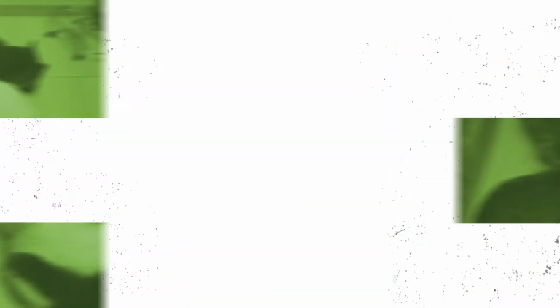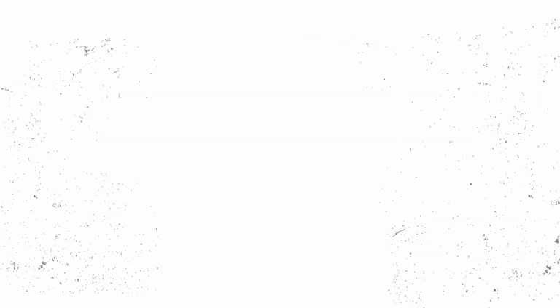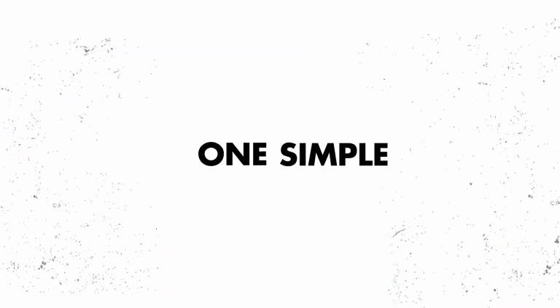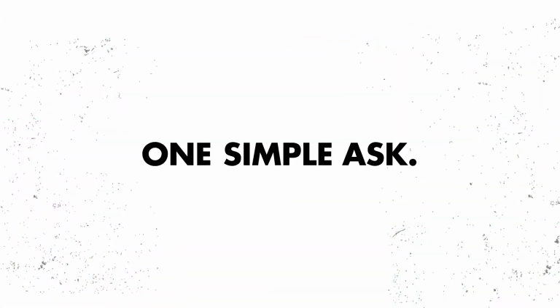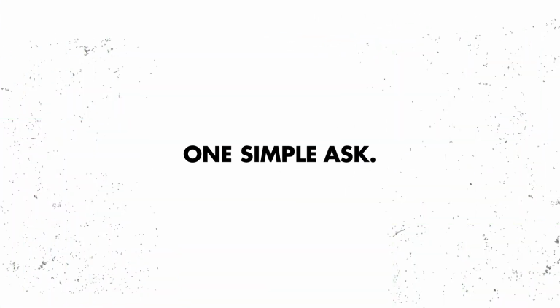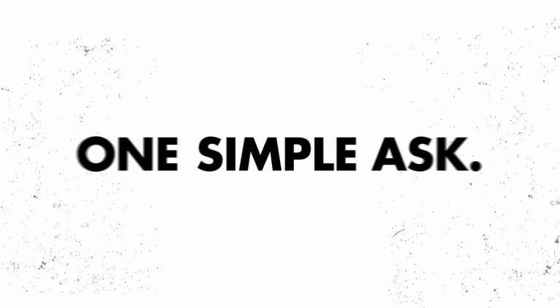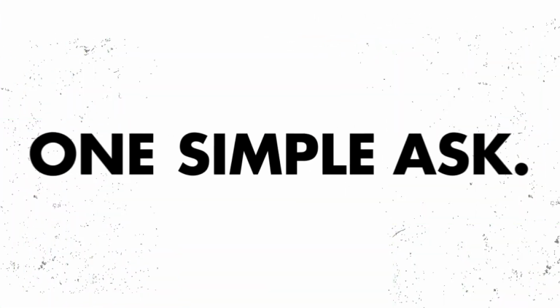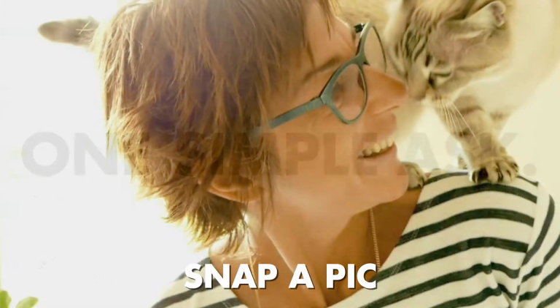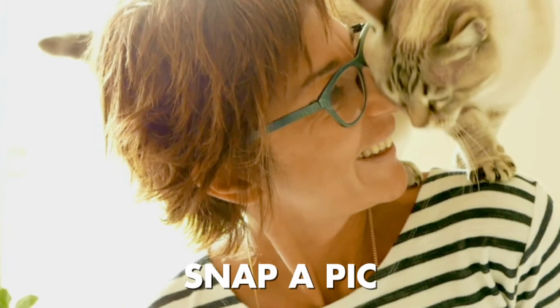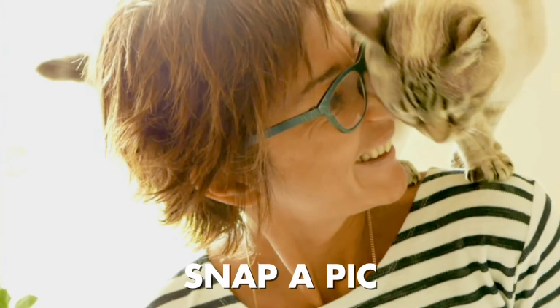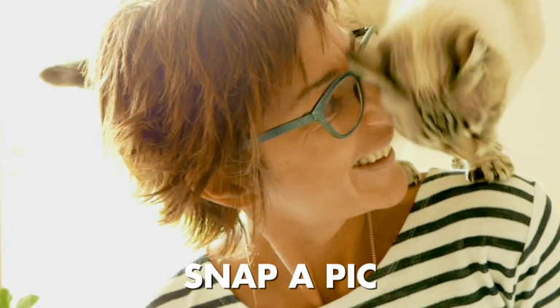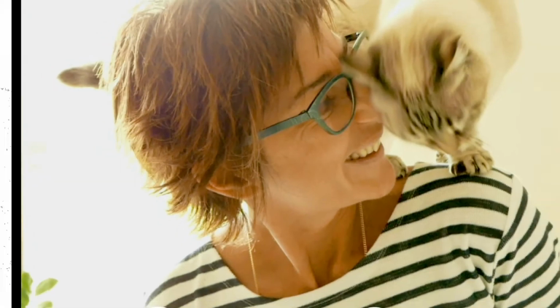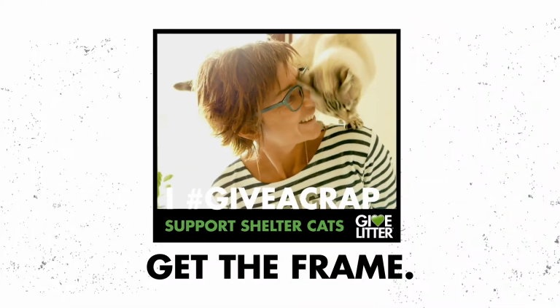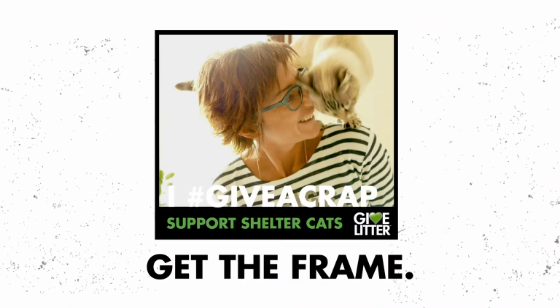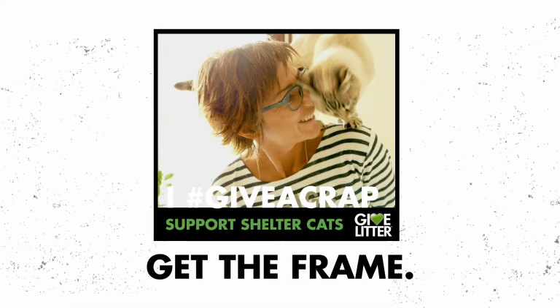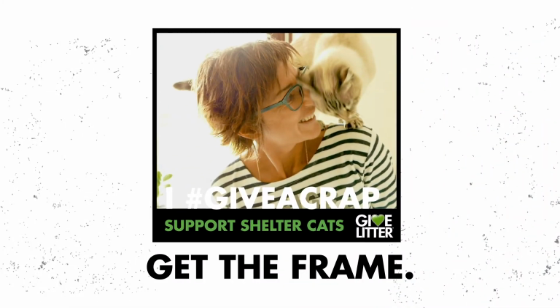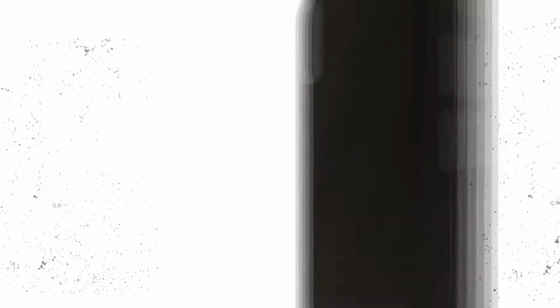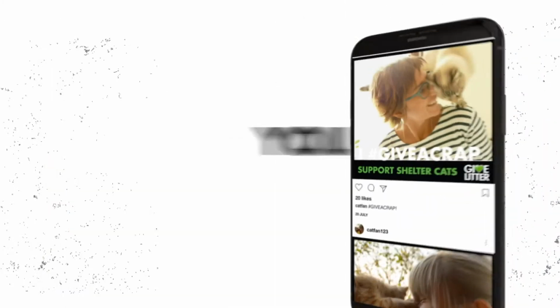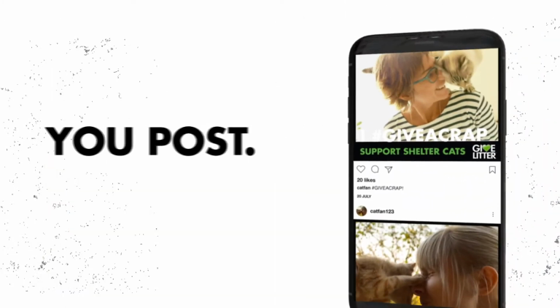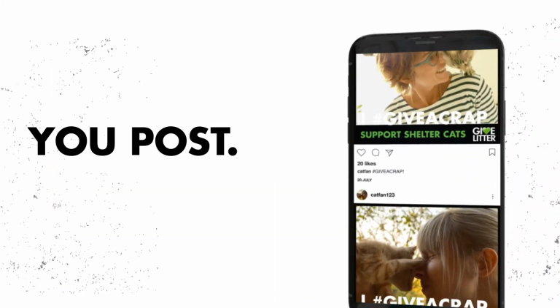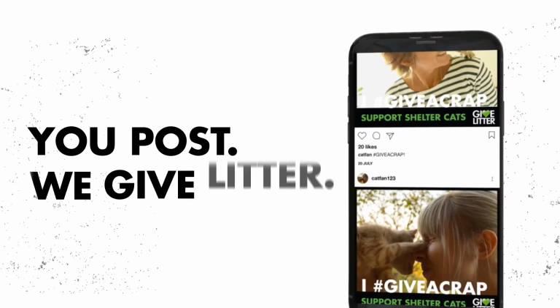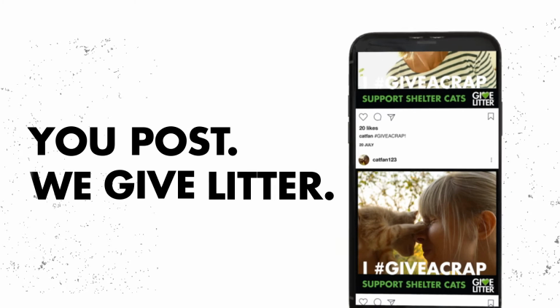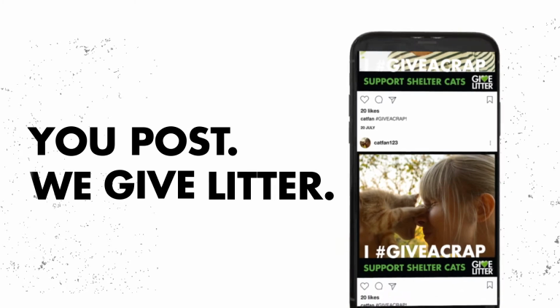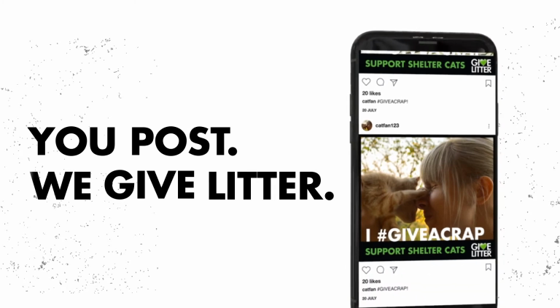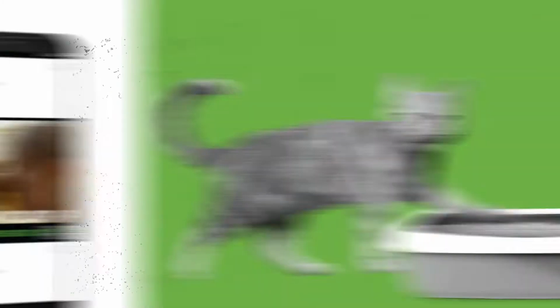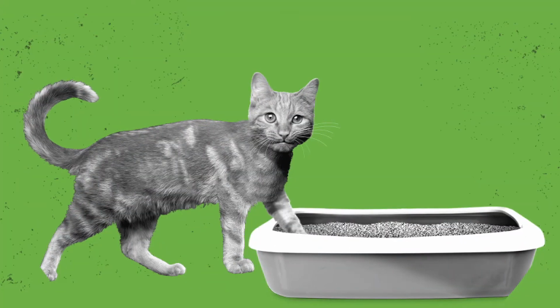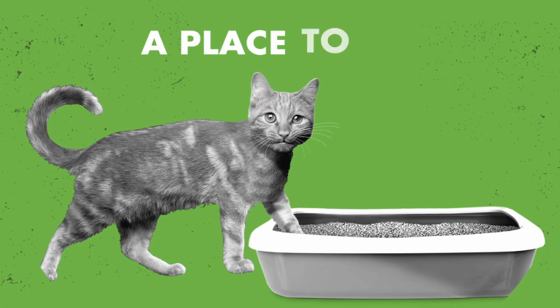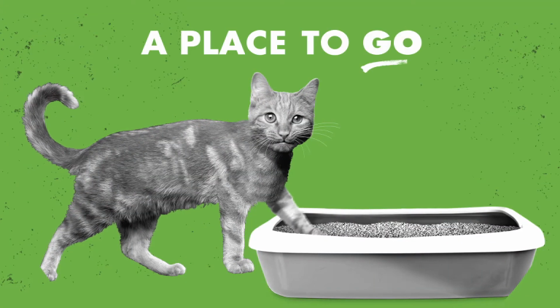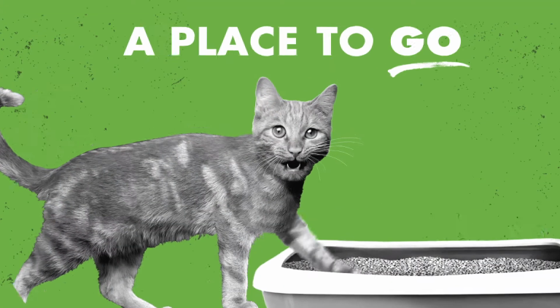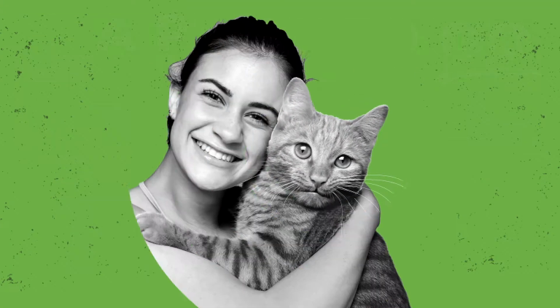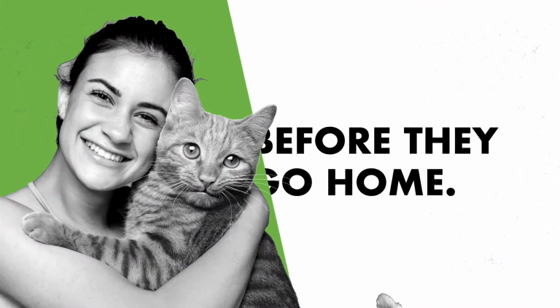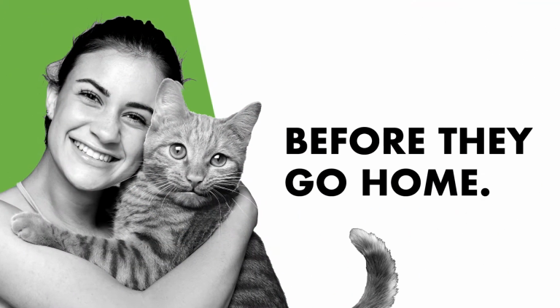But we need your help. All you have to do is snap a picture of you and your cat in a custom hashtag Give a Crap frame, post it on social media, and boom — we get free litter, so they have a place to go before they go home.